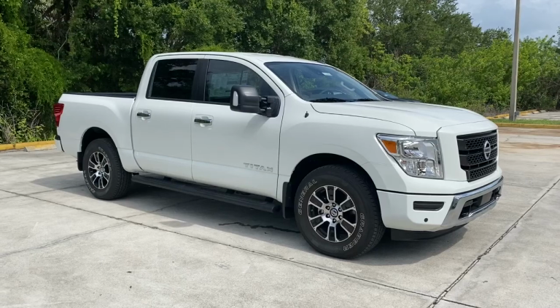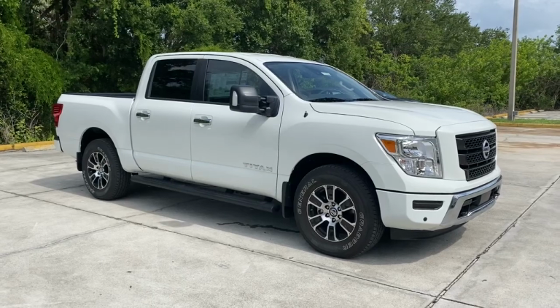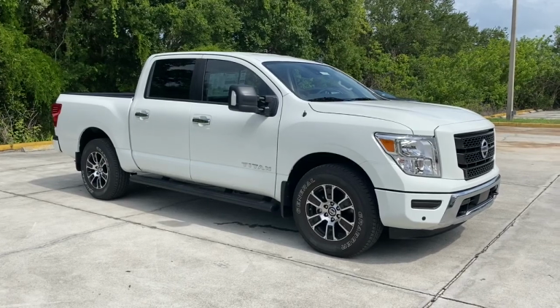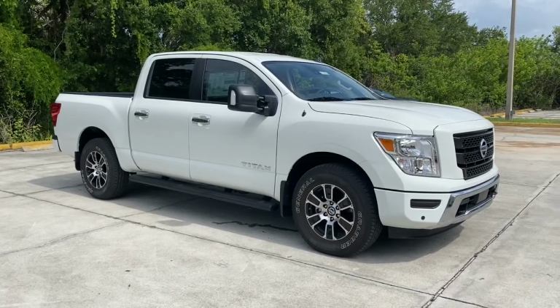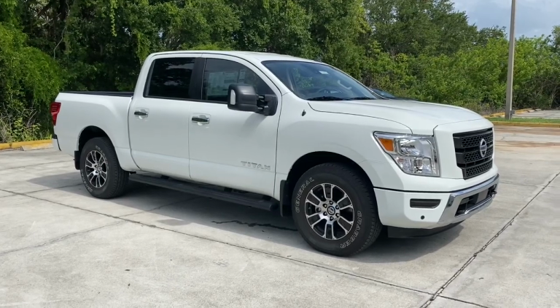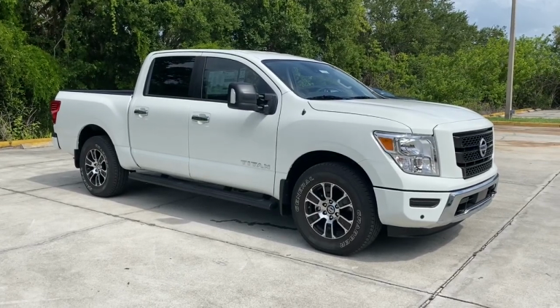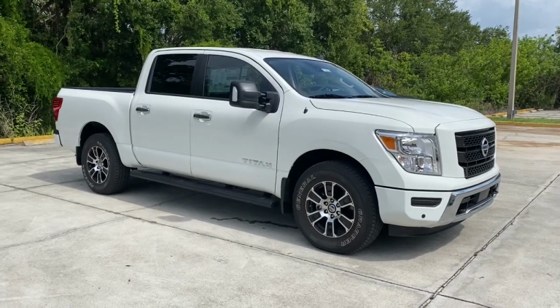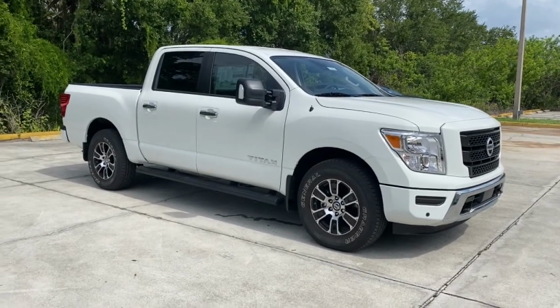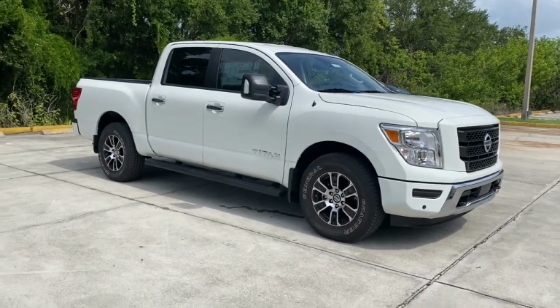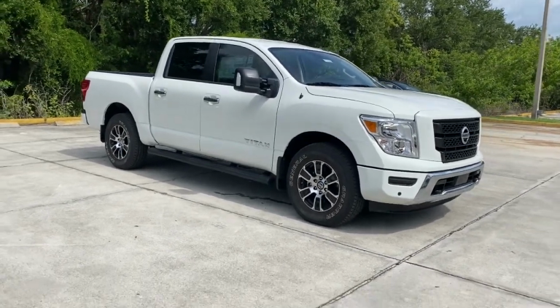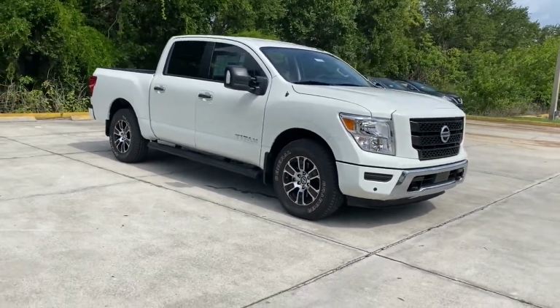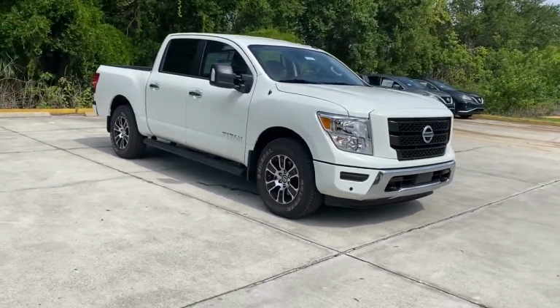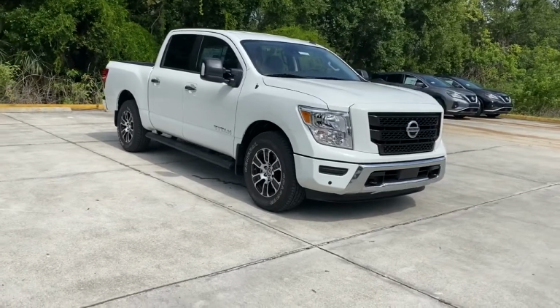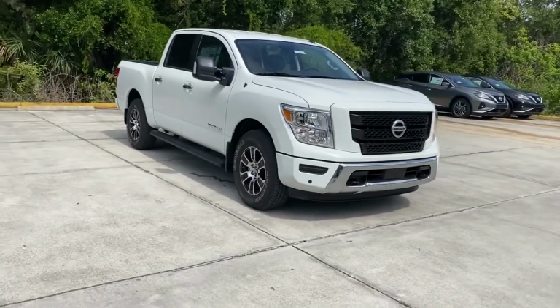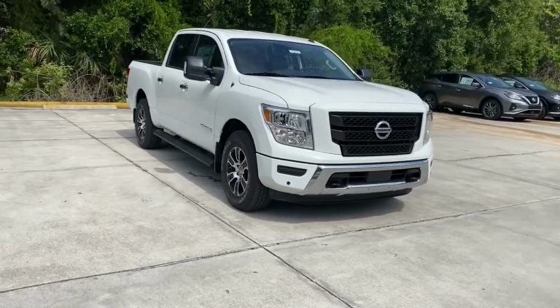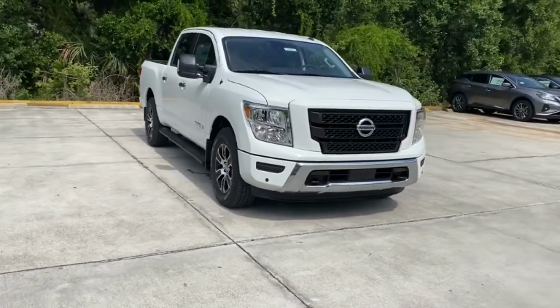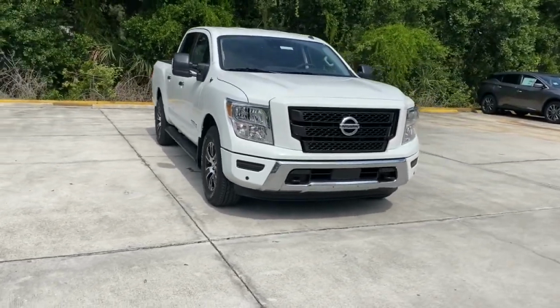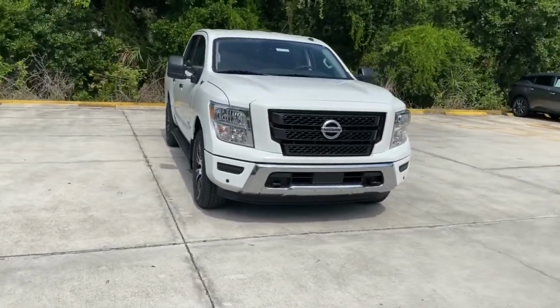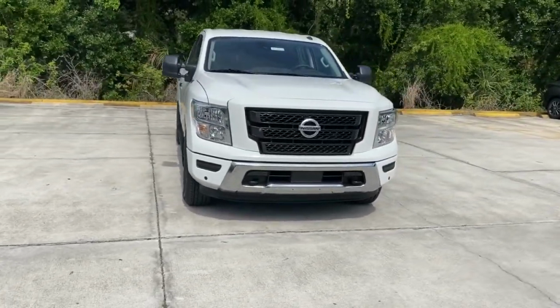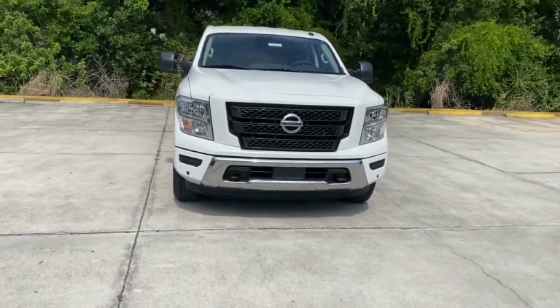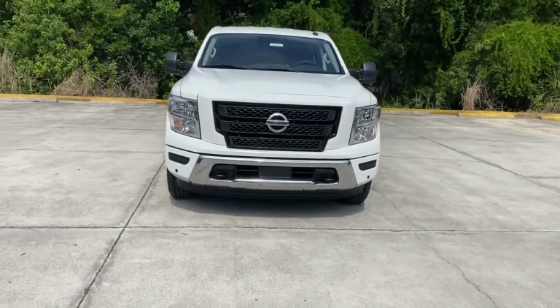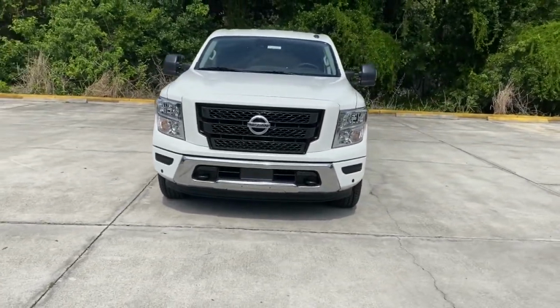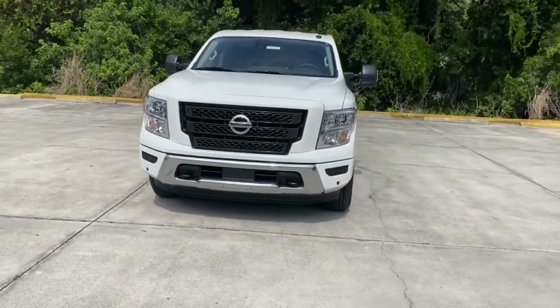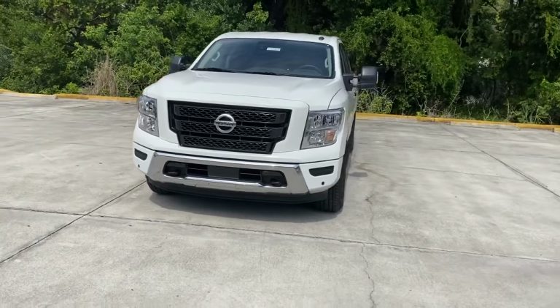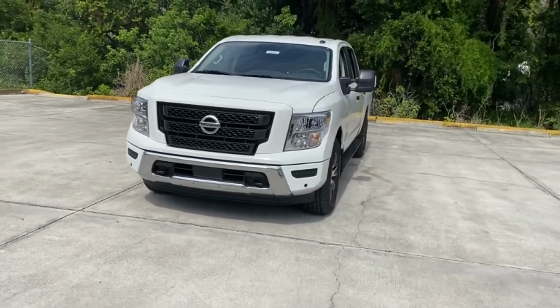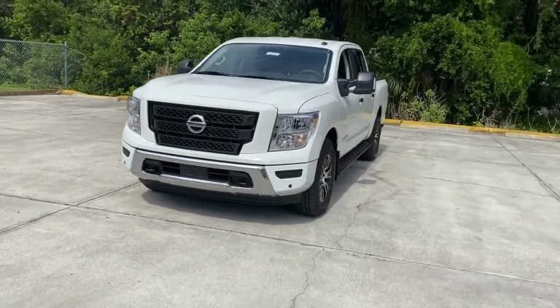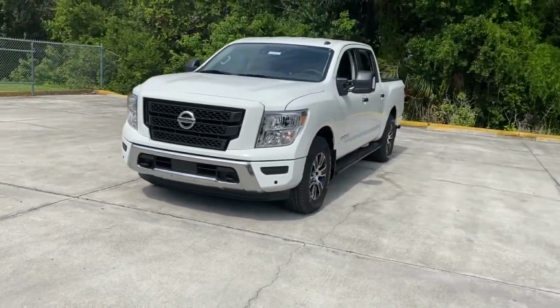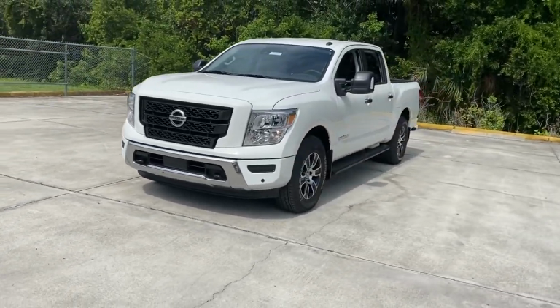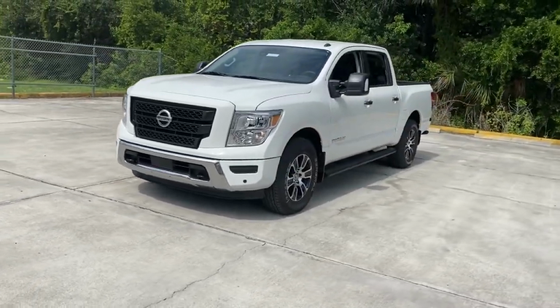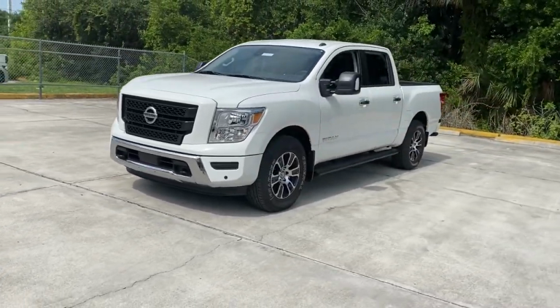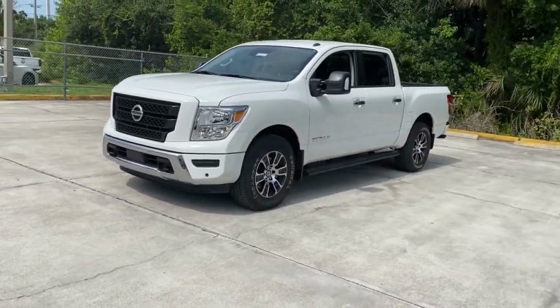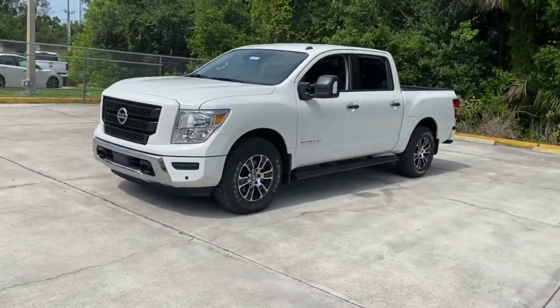Looking for your dream car? It could be the 2021 Nissan Titan. The bold styling of this powerful Titan is just the start. This full-size pickup delivers the strength and capability you need to meet the challenge.